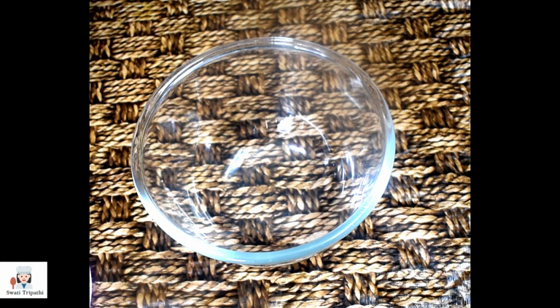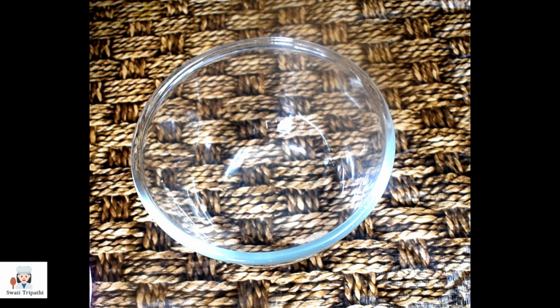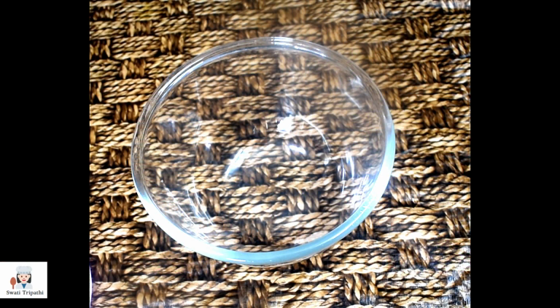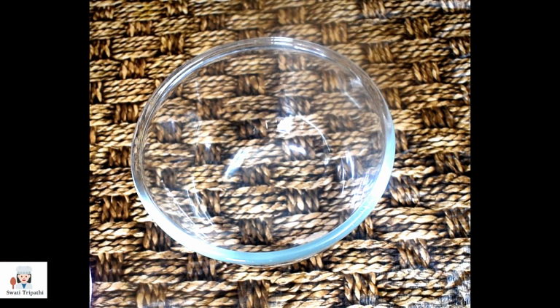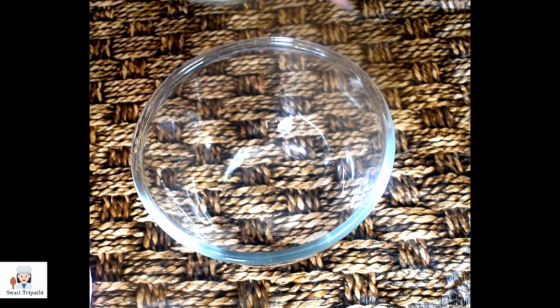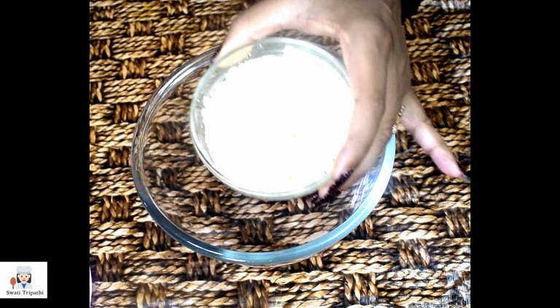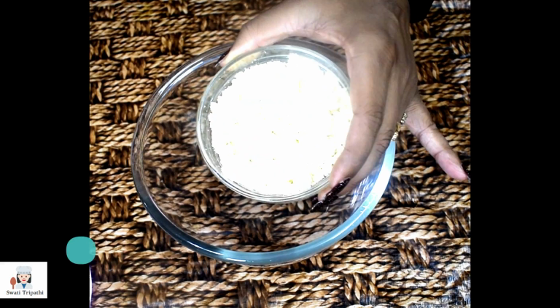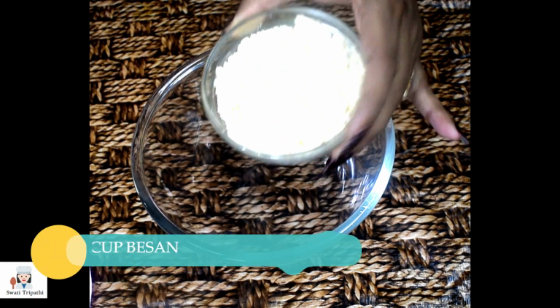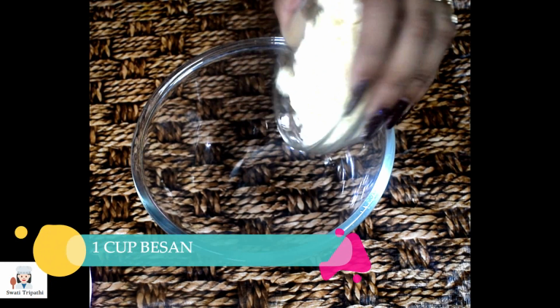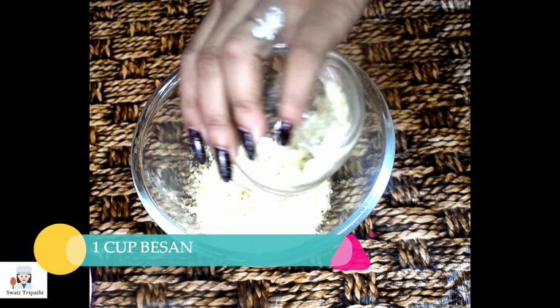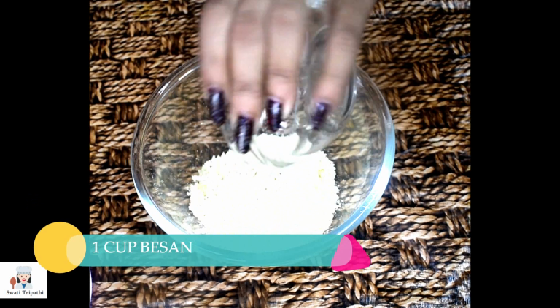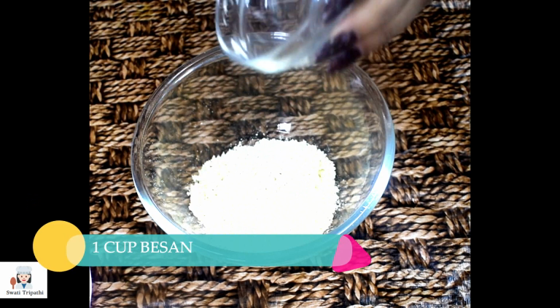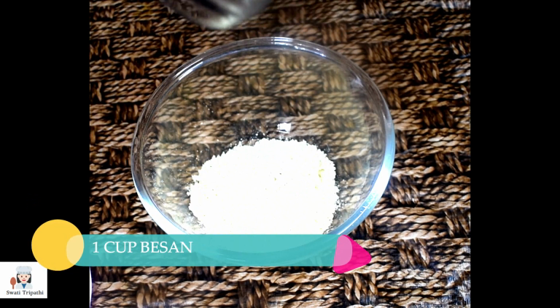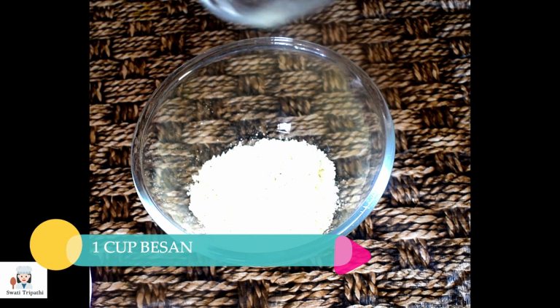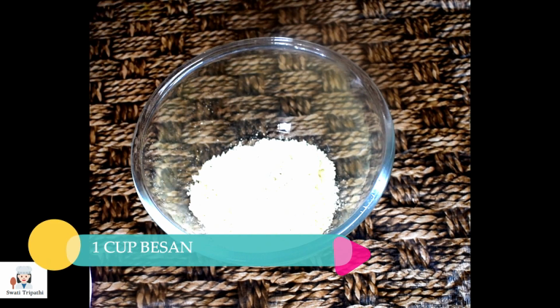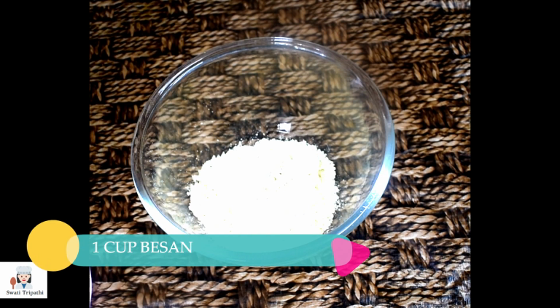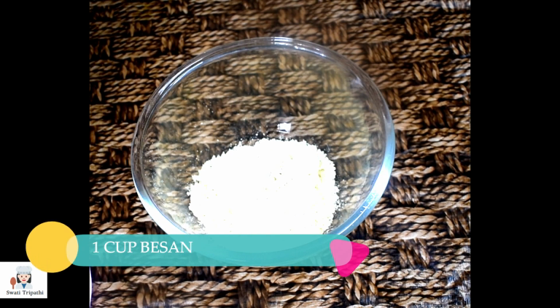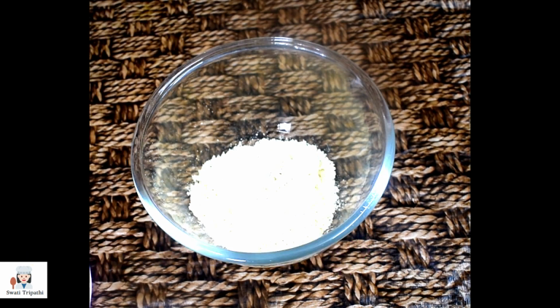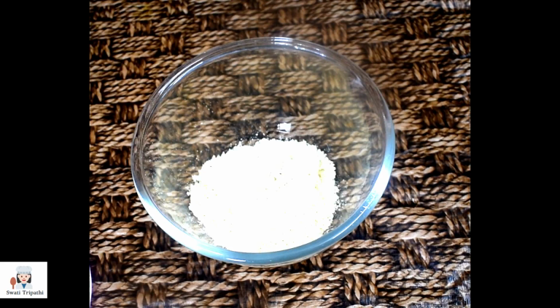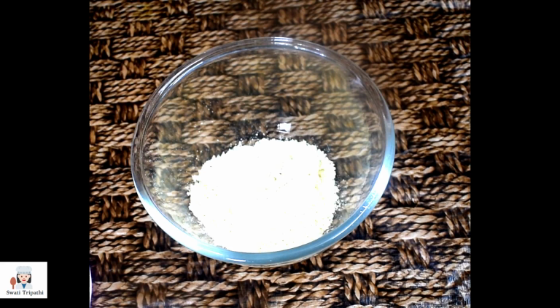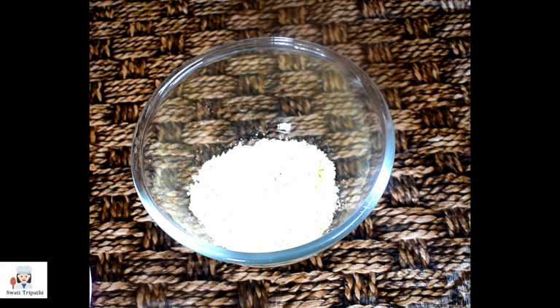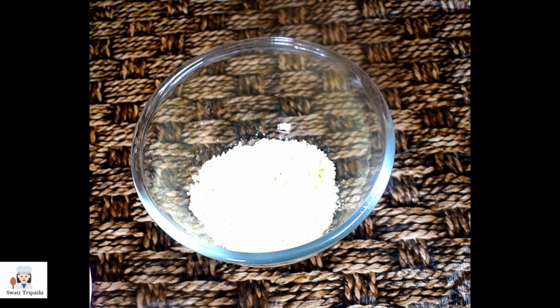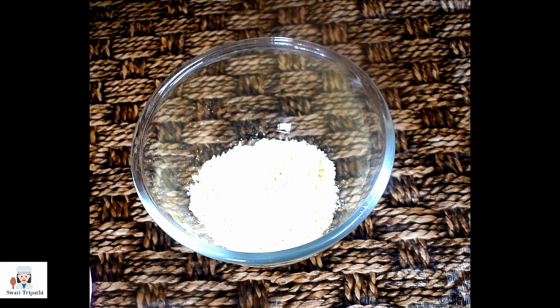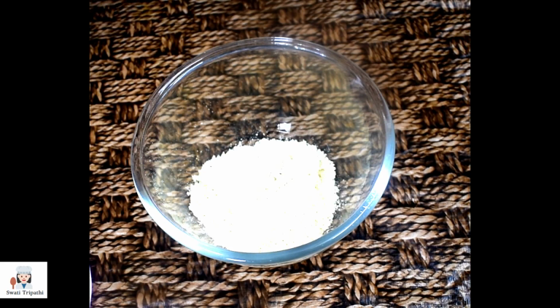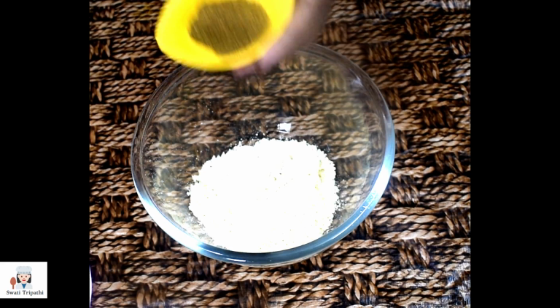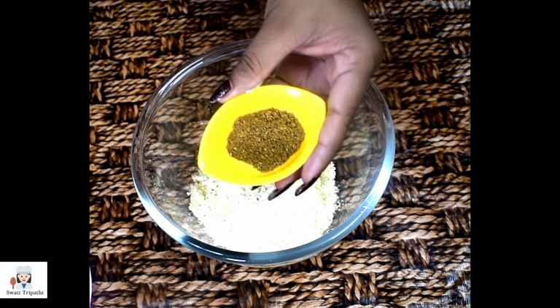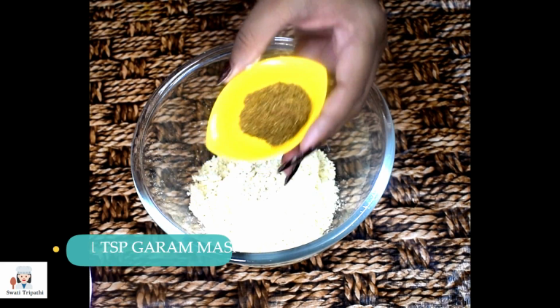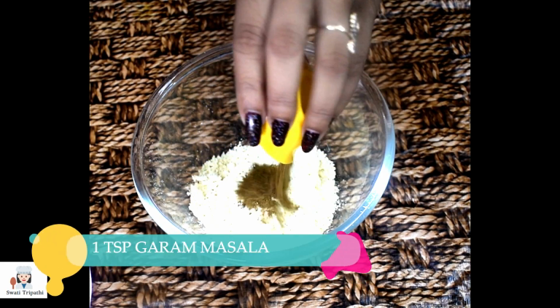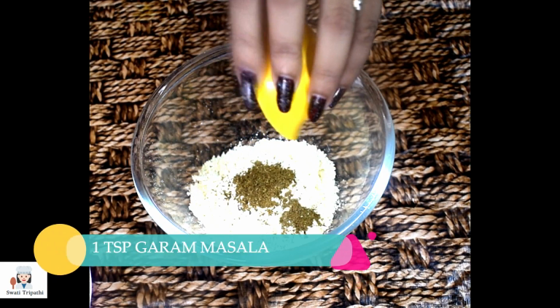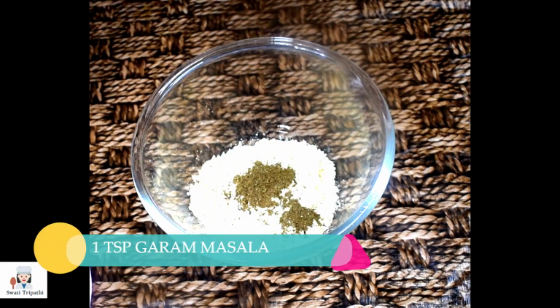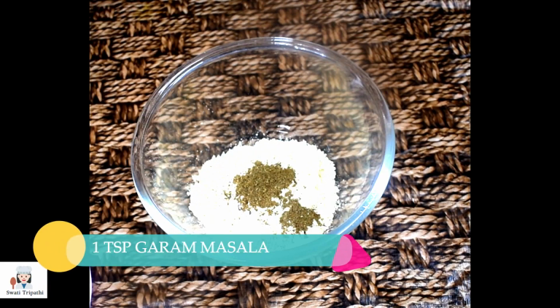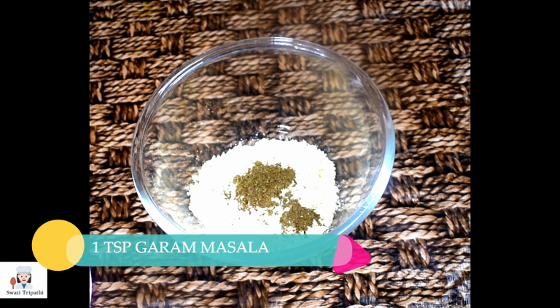First, I have put 1 cup of besan in a bowl. This is a fine besan. Now we will add our spices. First of all, I will add 1 teaspoon of garam masala.